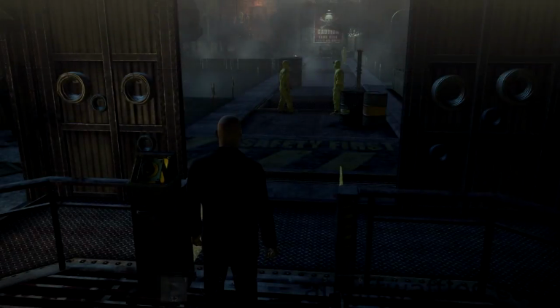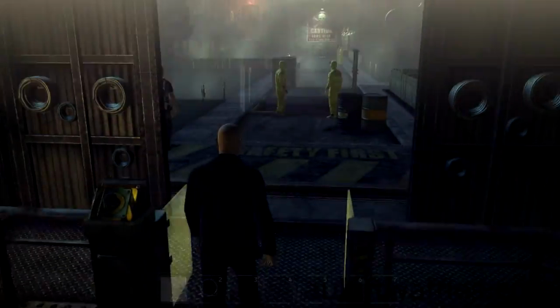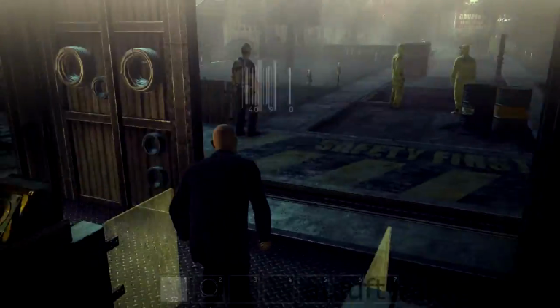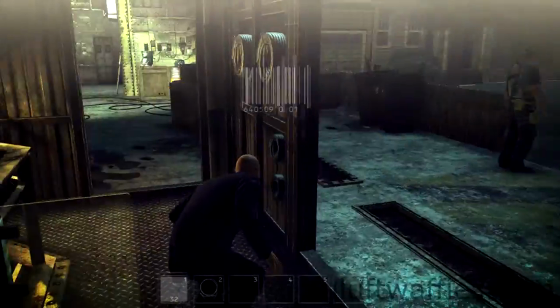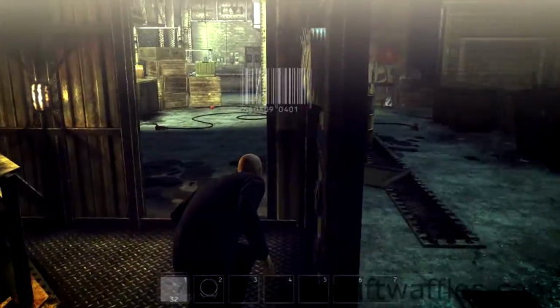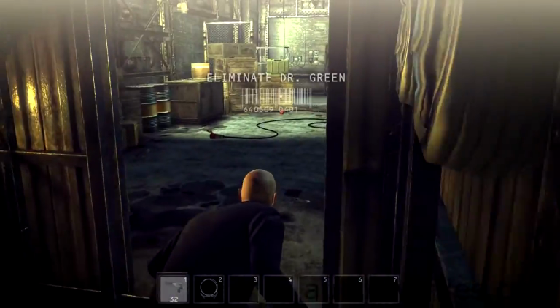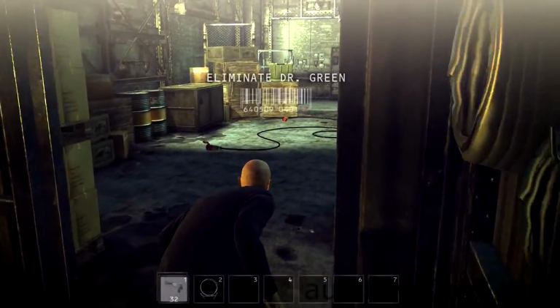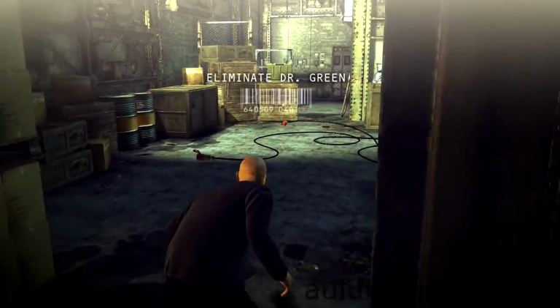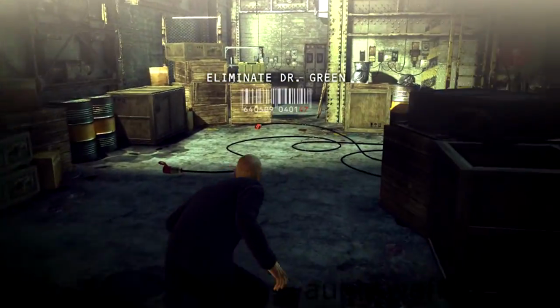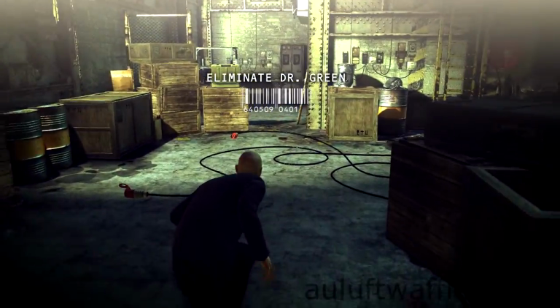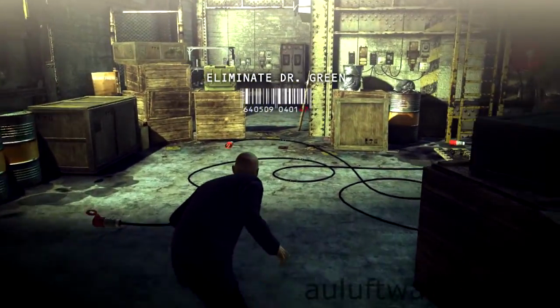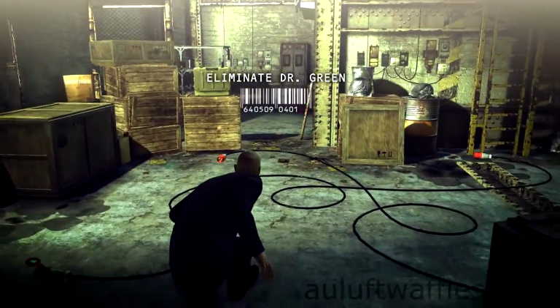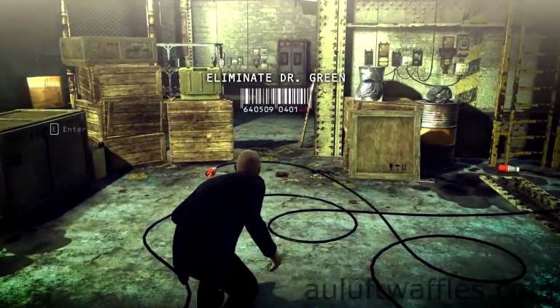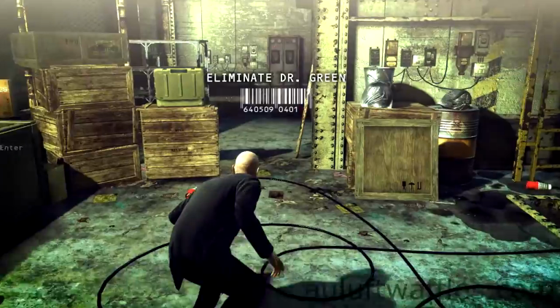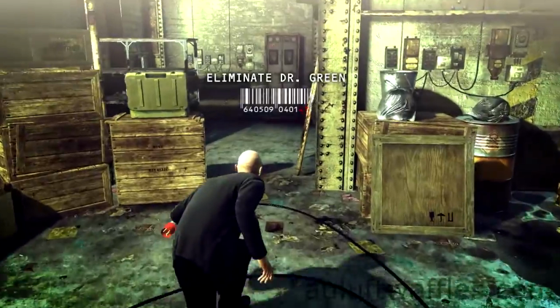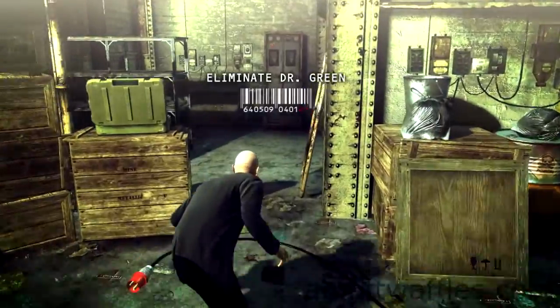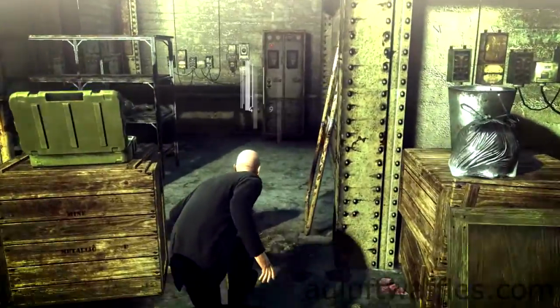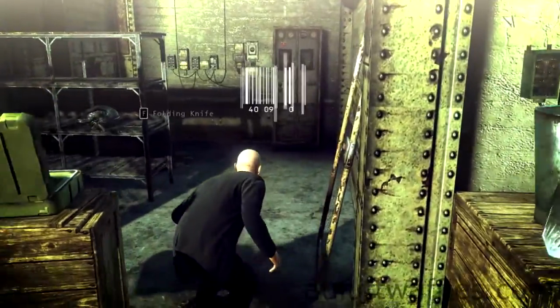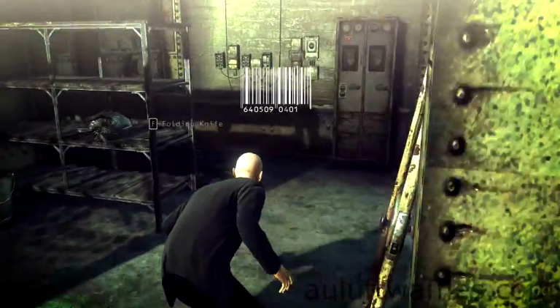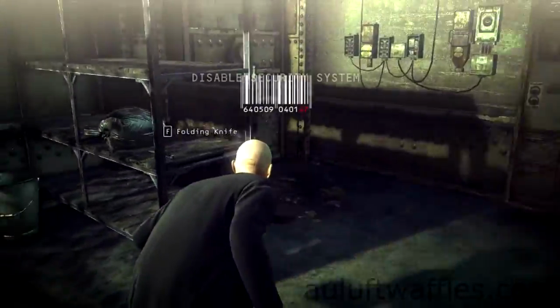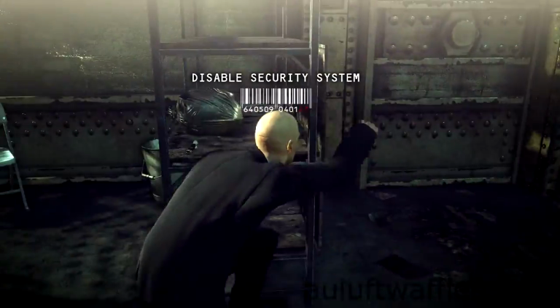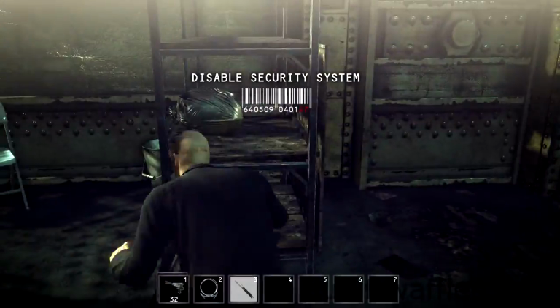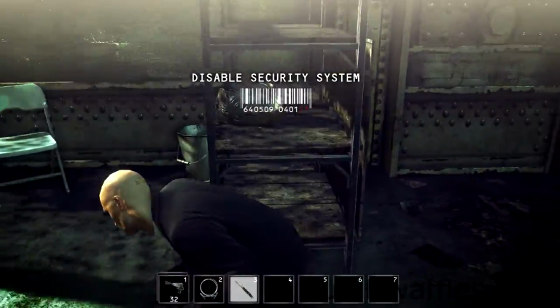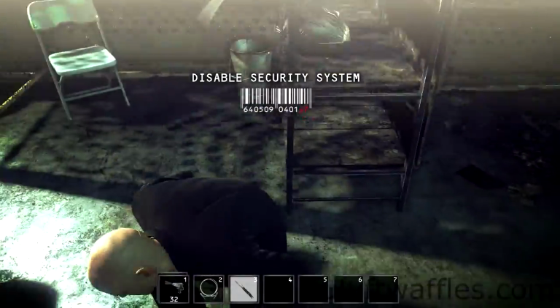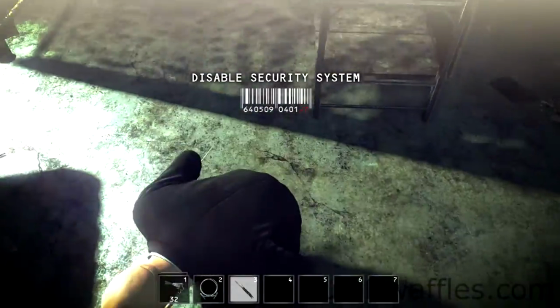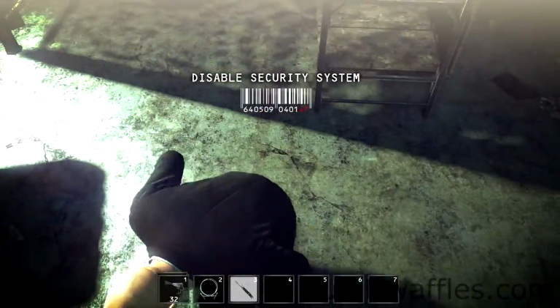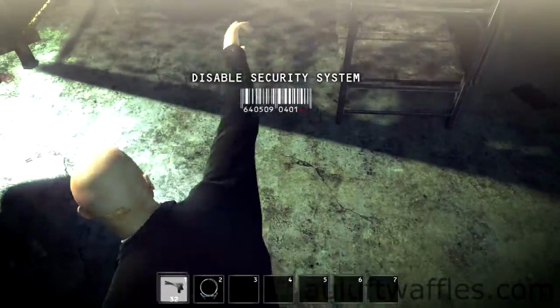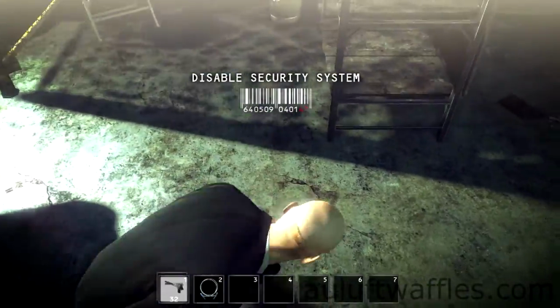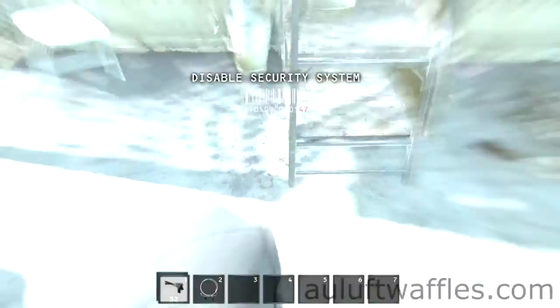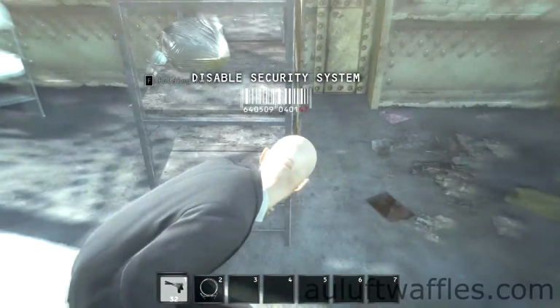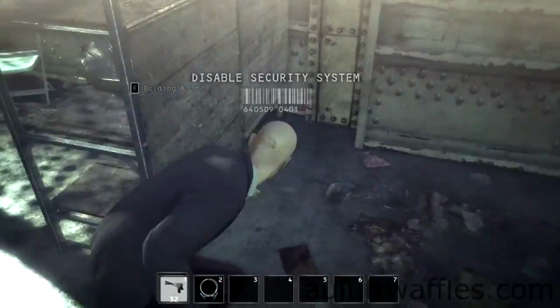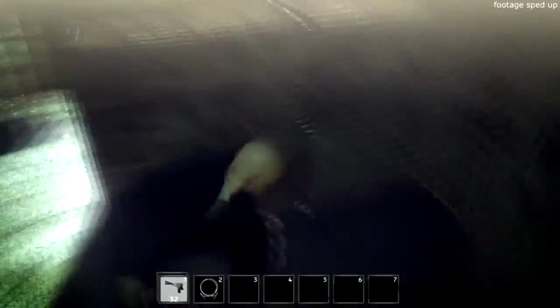When you arrive at the Test Facility, sneak into the left corner and pick up the folding knife off the shelves. Throw it at the base of the wall in the middle of the space between the shelves and wooden crates.